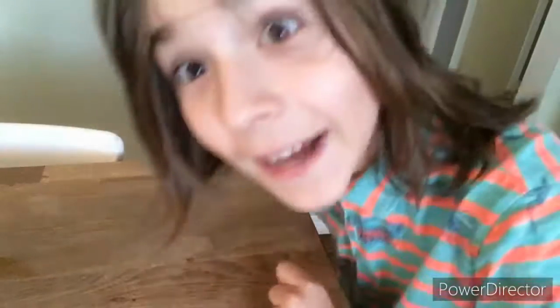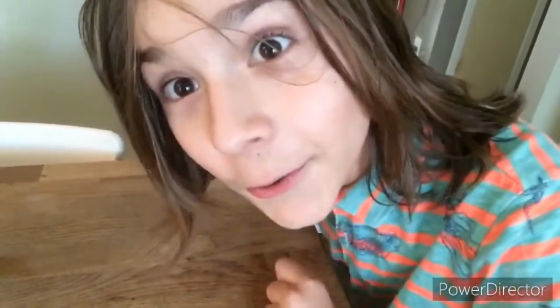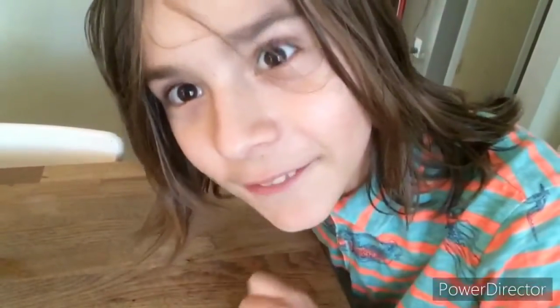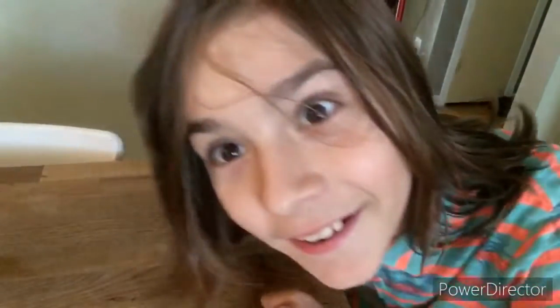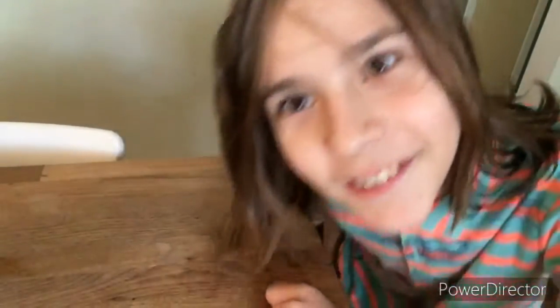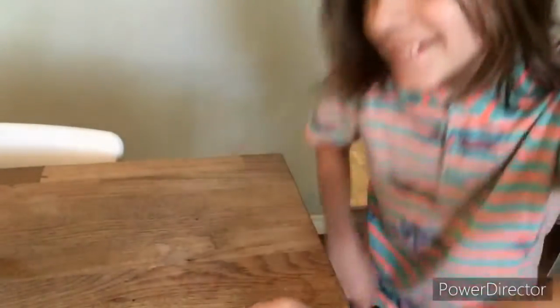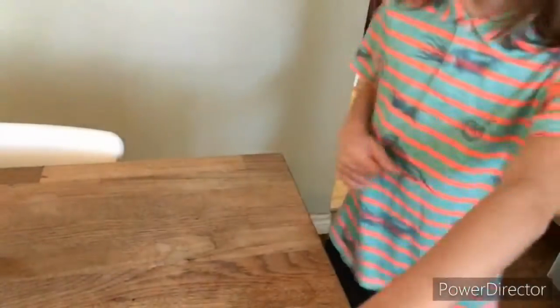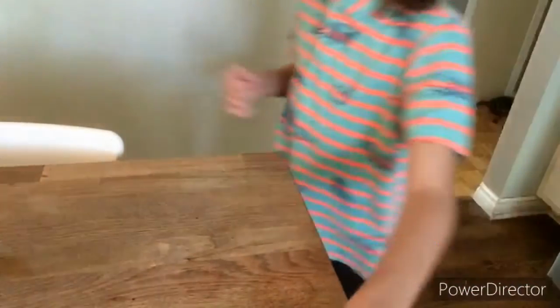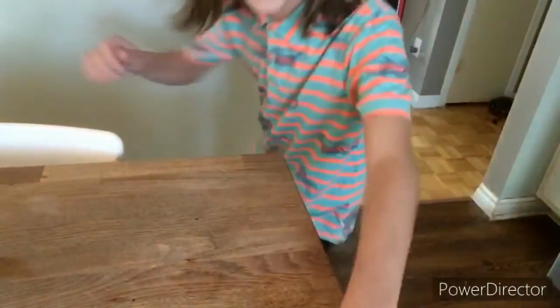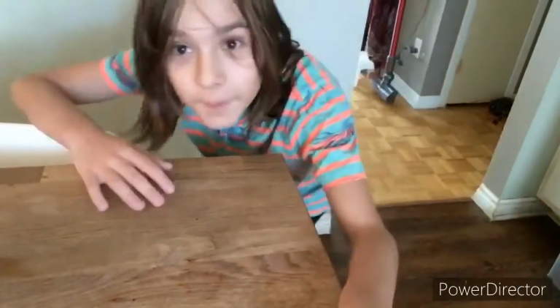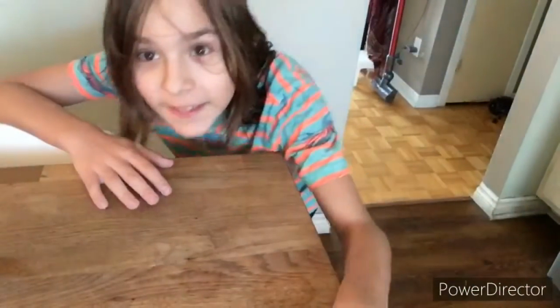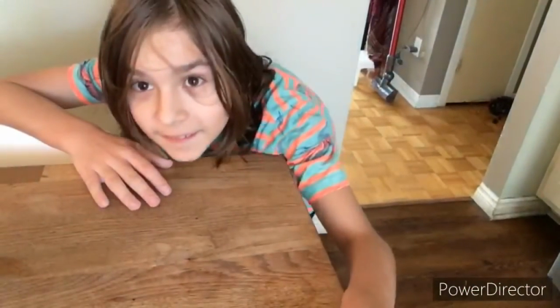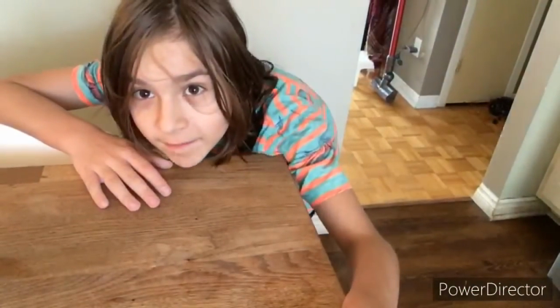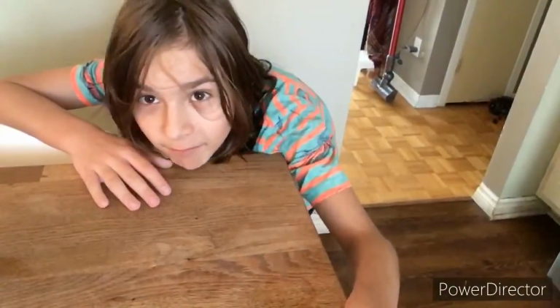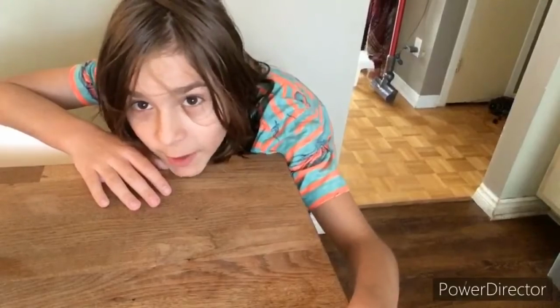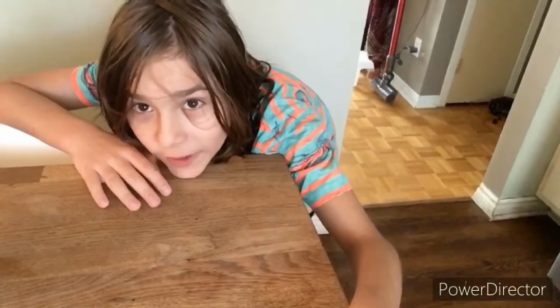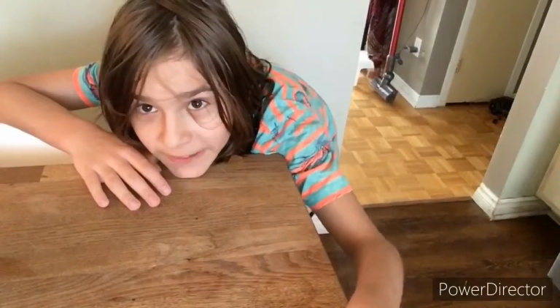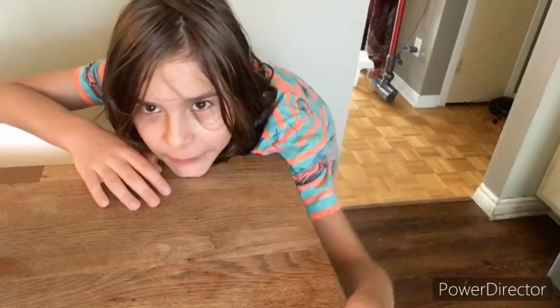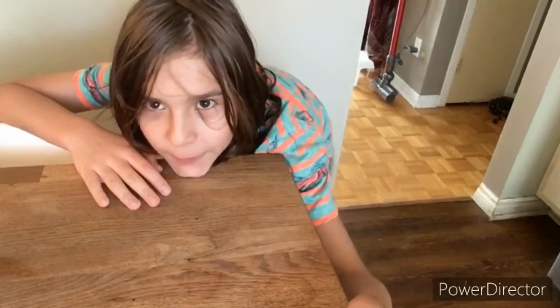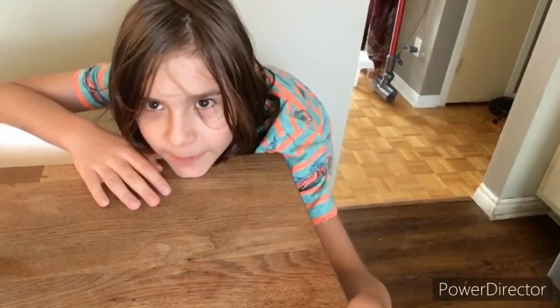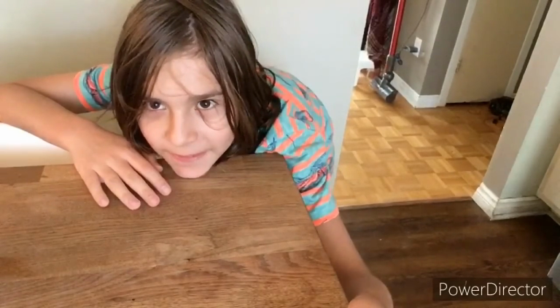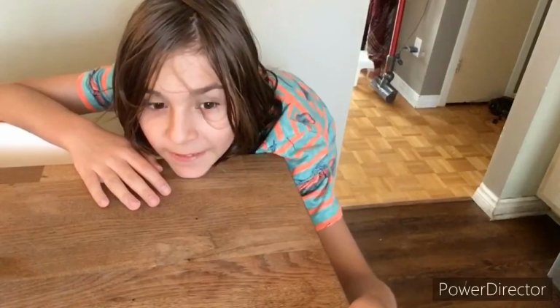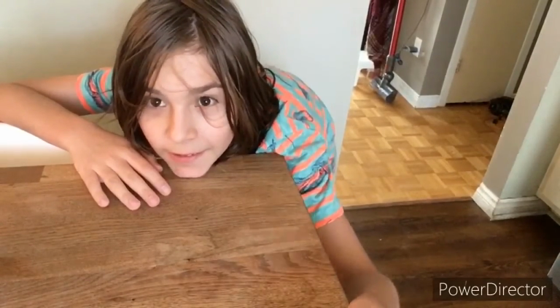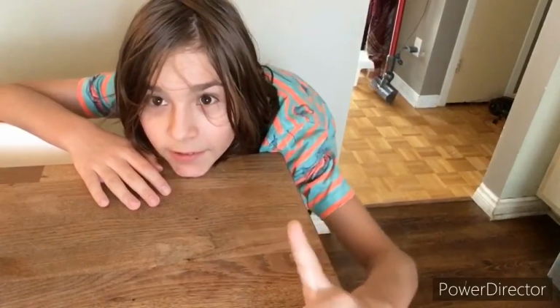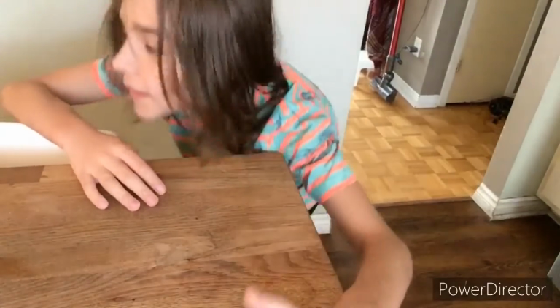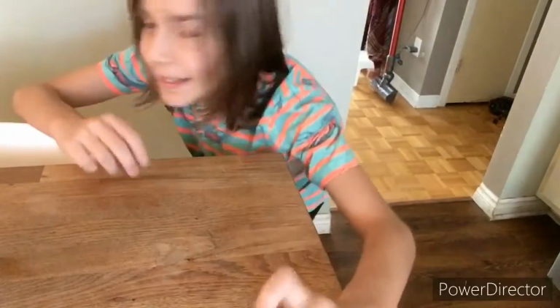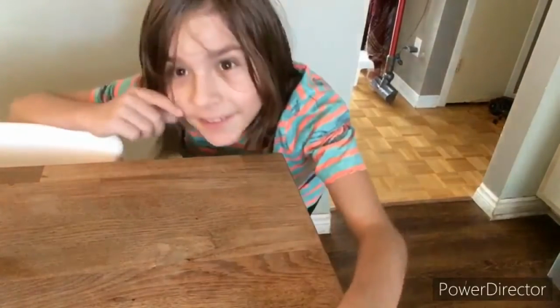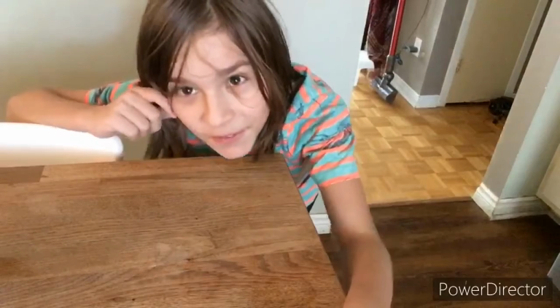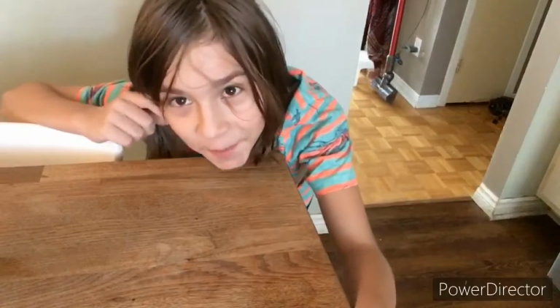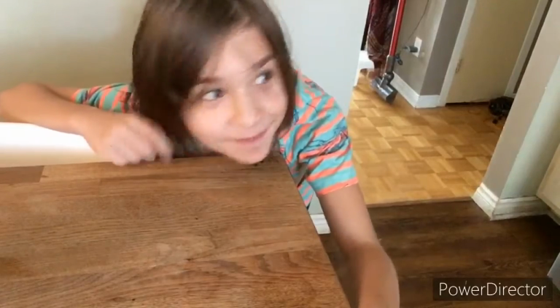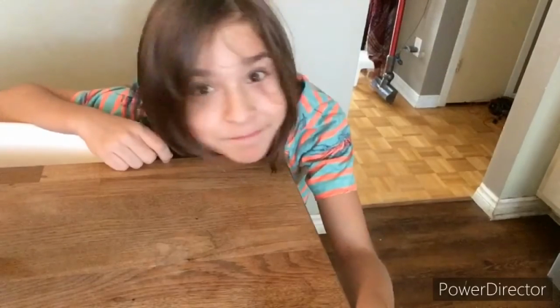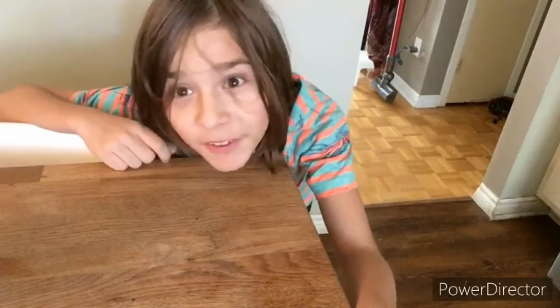Hello, Dave Canada here. Today I will be making a smoothie because I want to show you my smoothie recipe — a banana smoothie, to be precise.